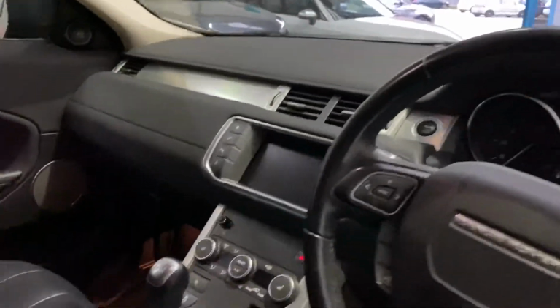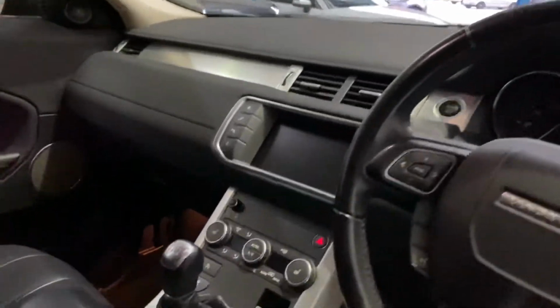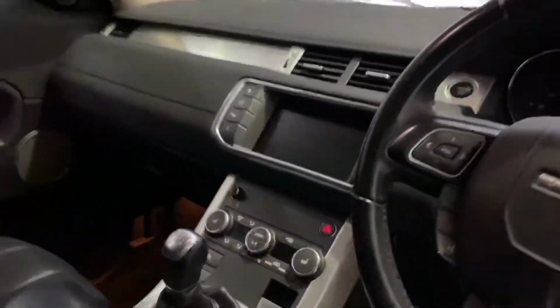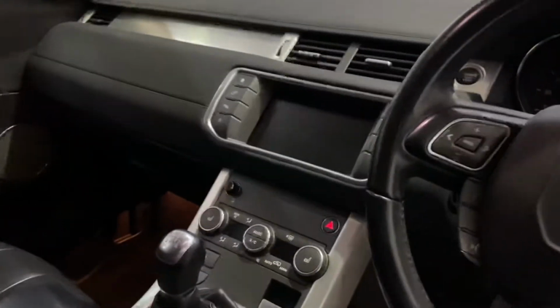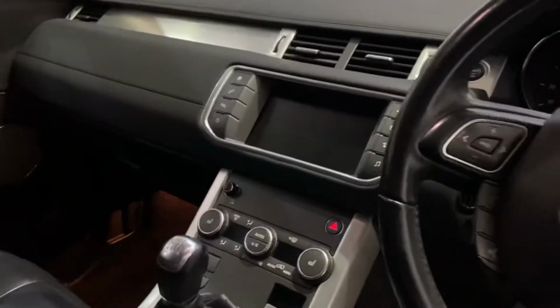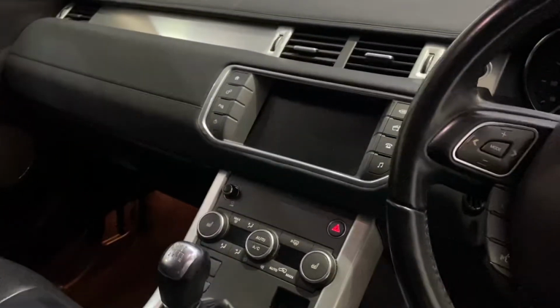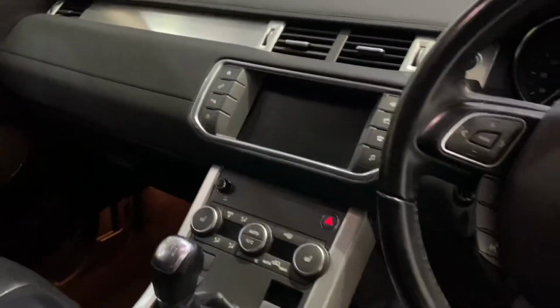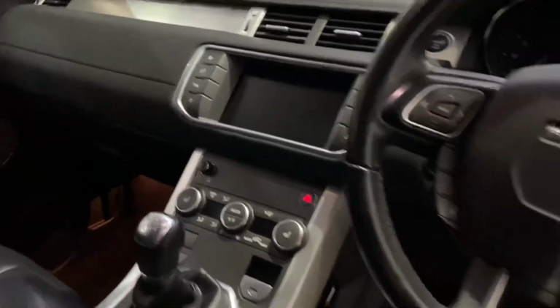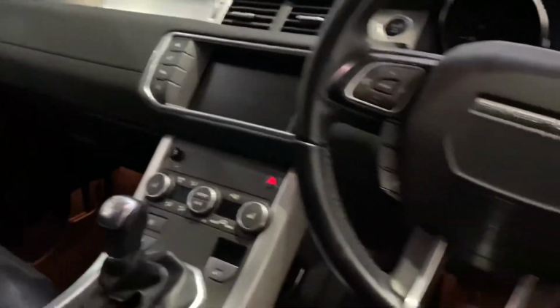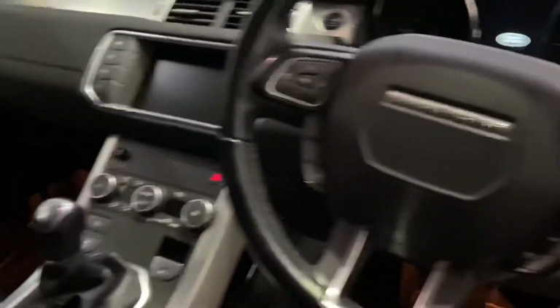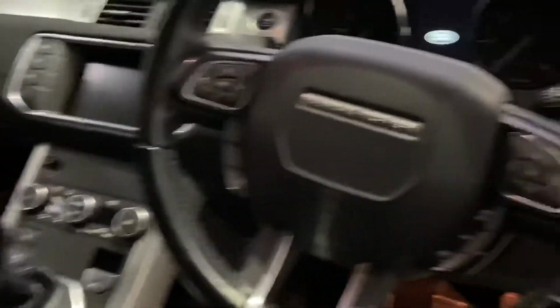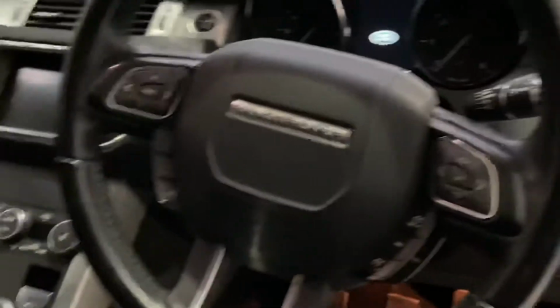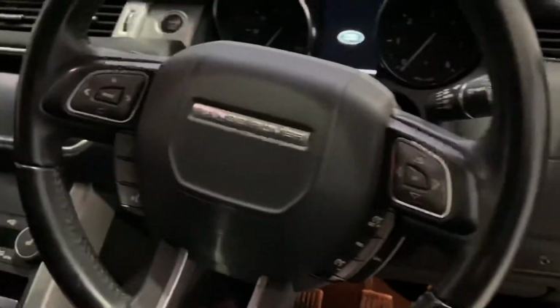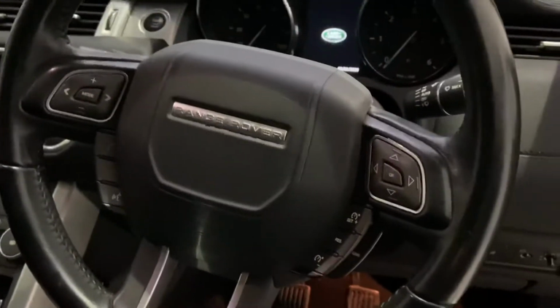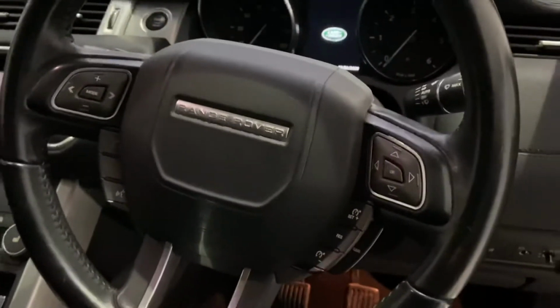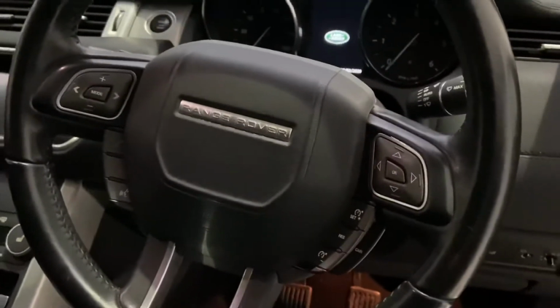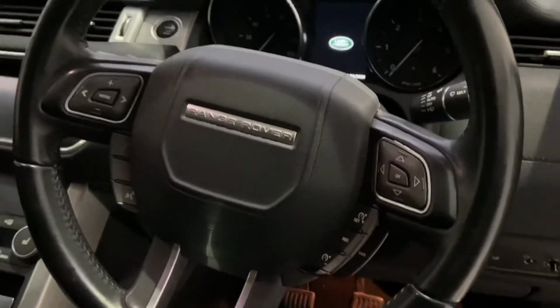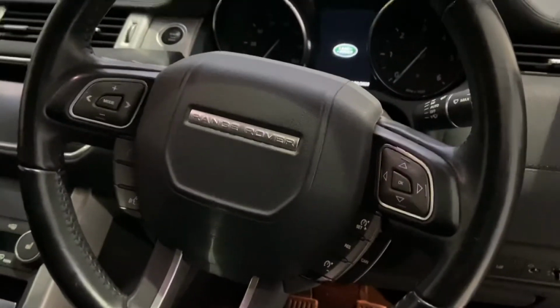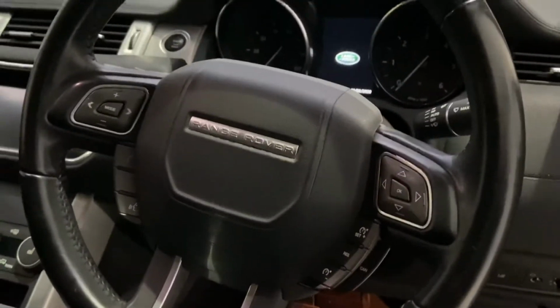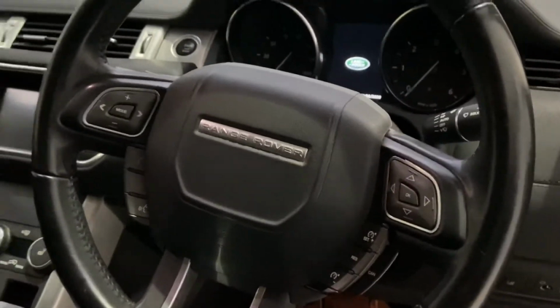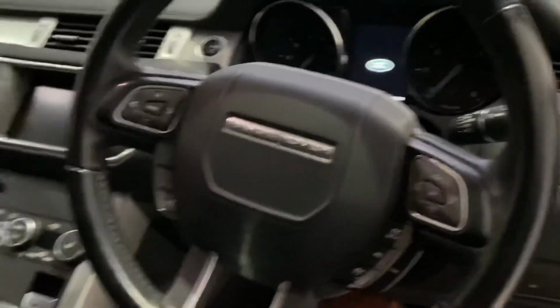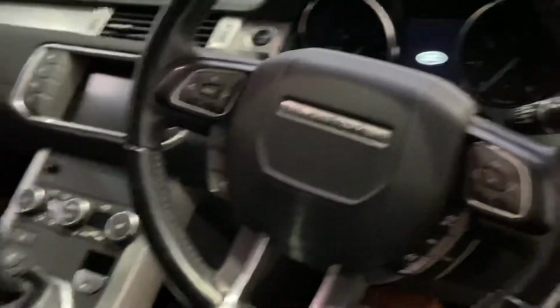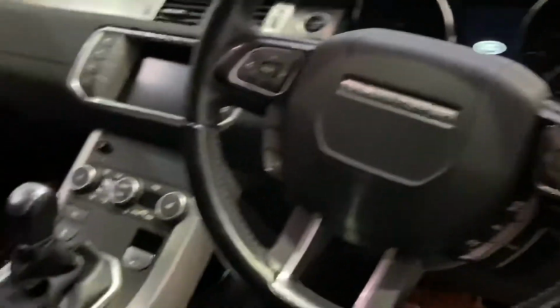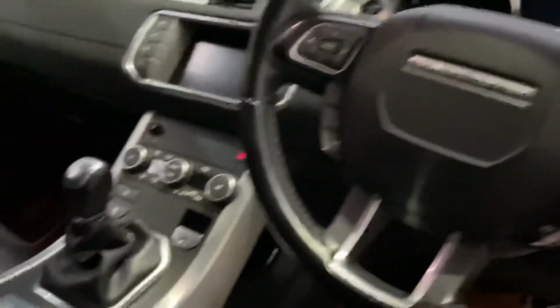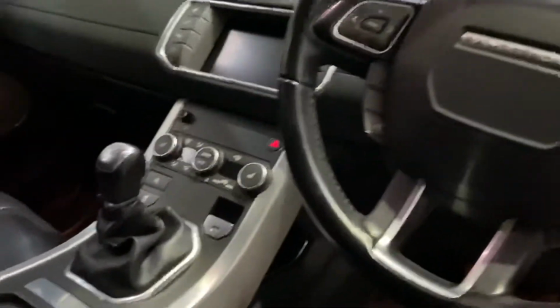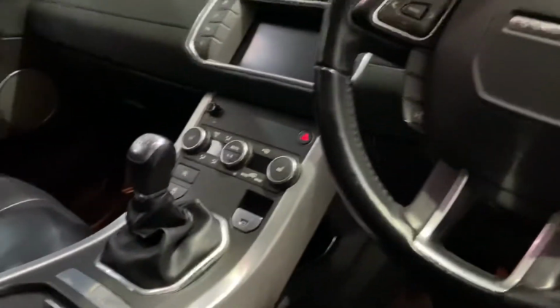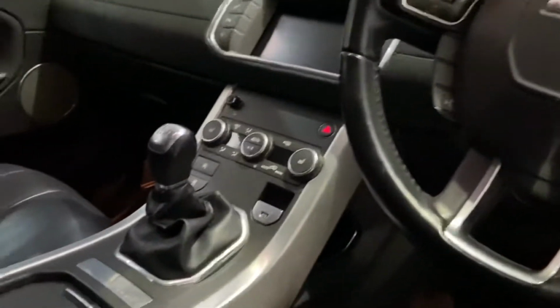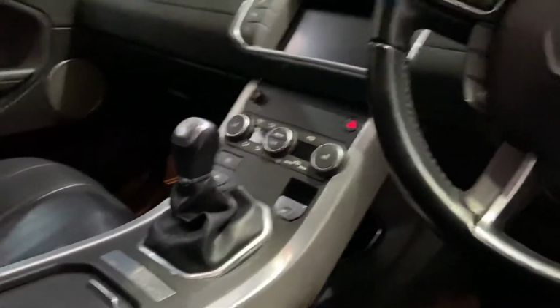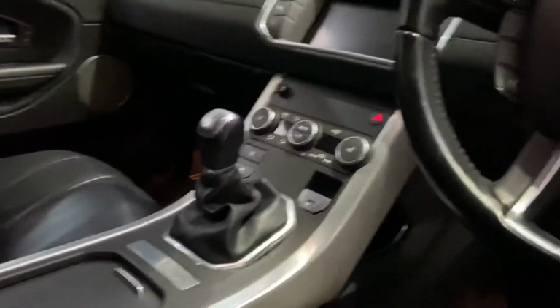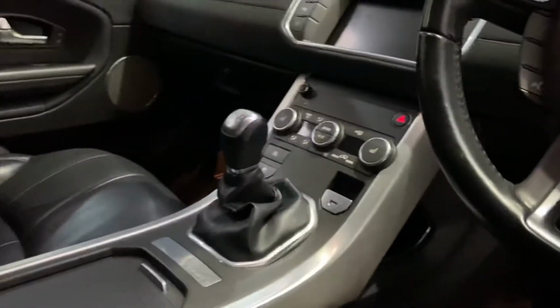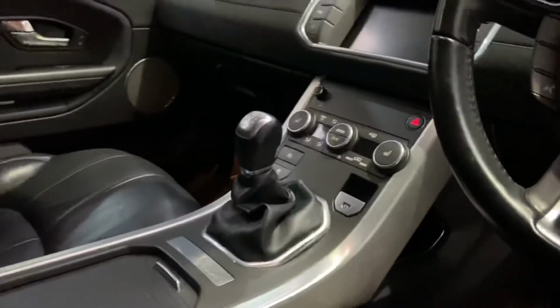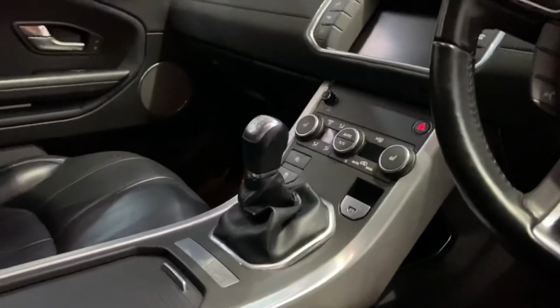Auto lights, of course. Multi-function steering wheel with cruise control. Bluetooth. Climate control.